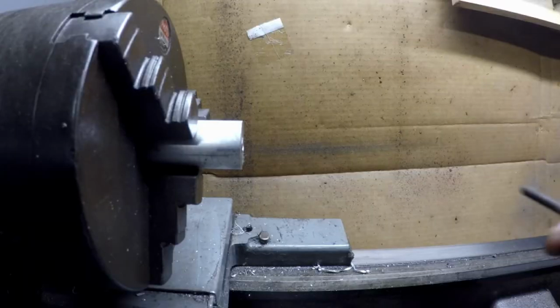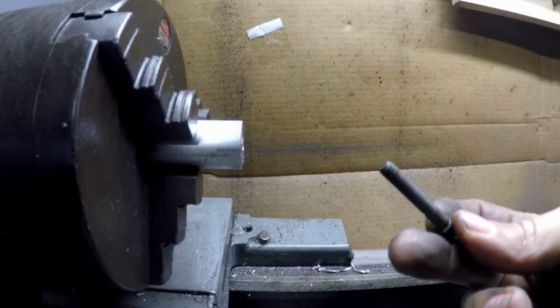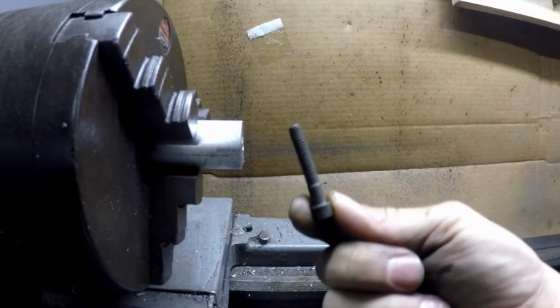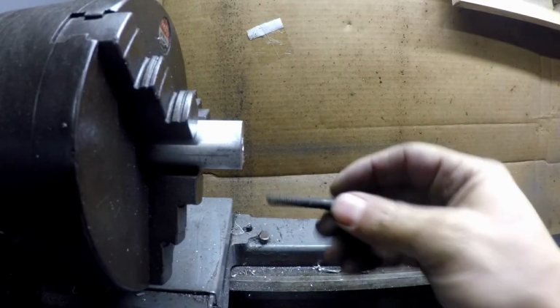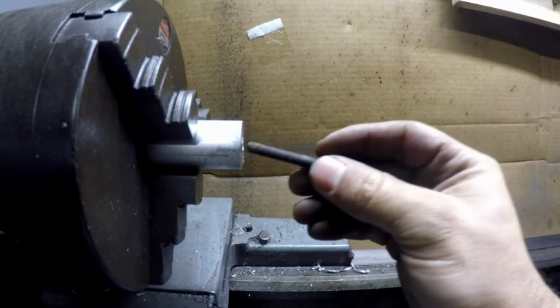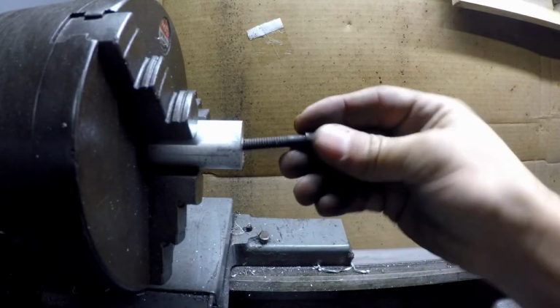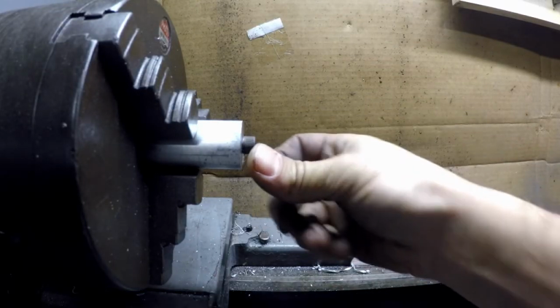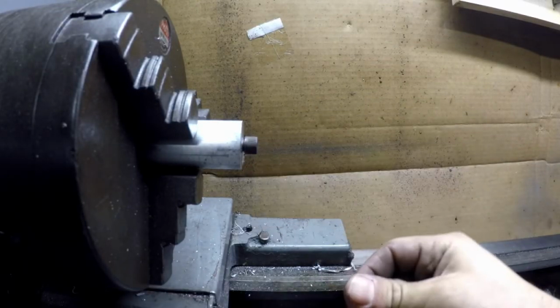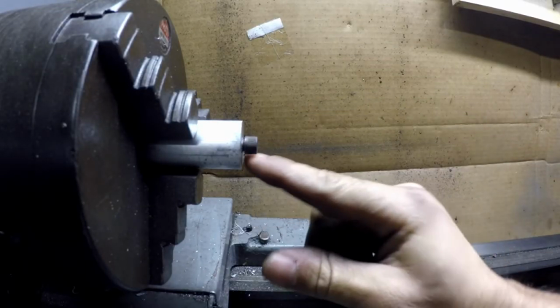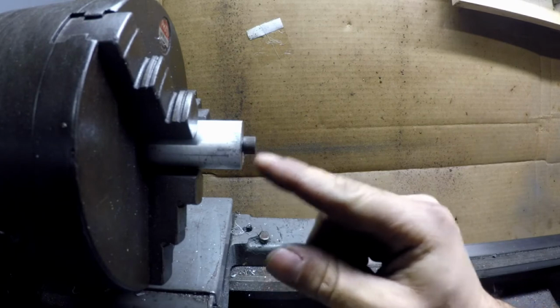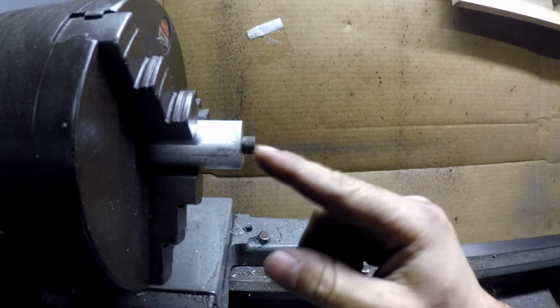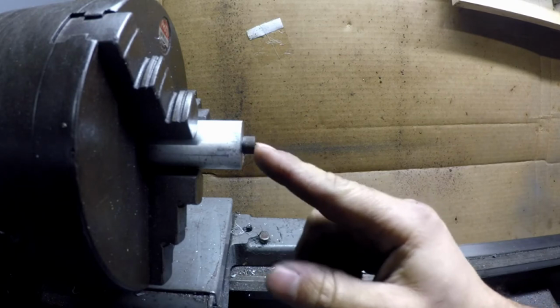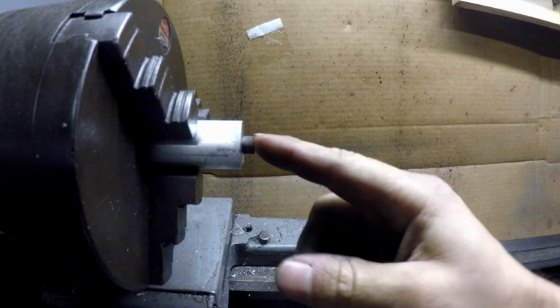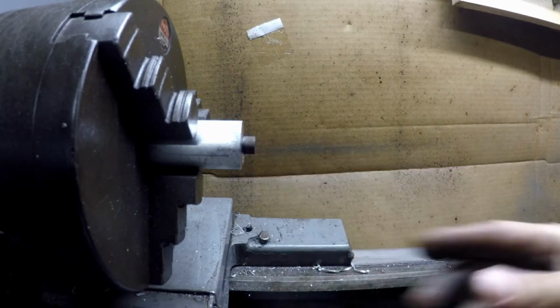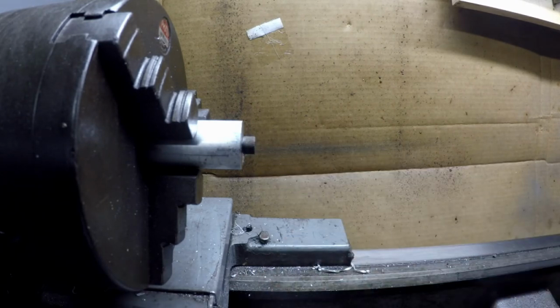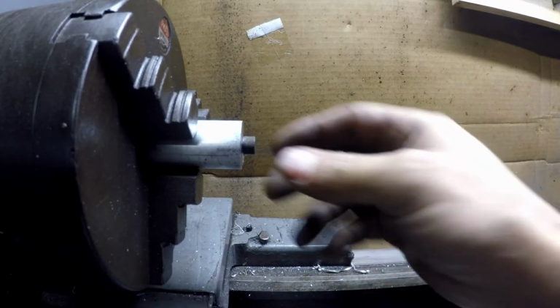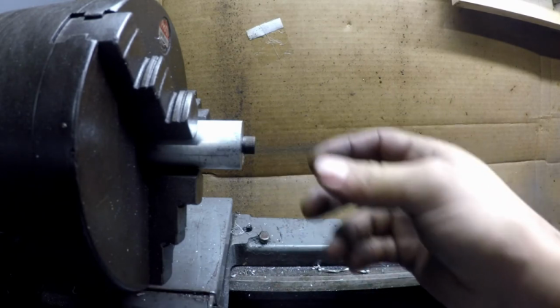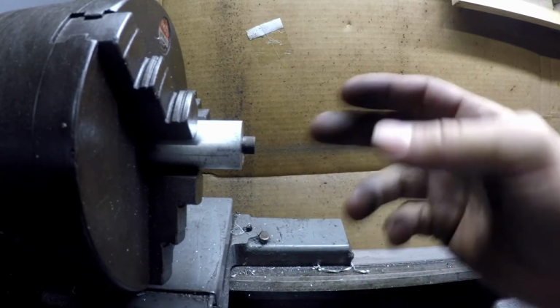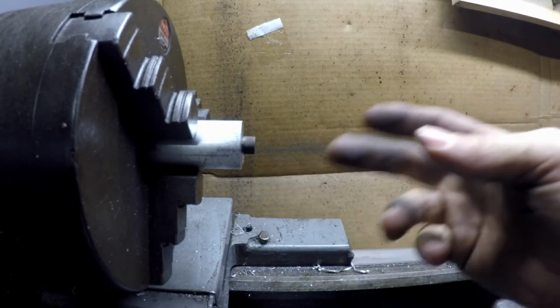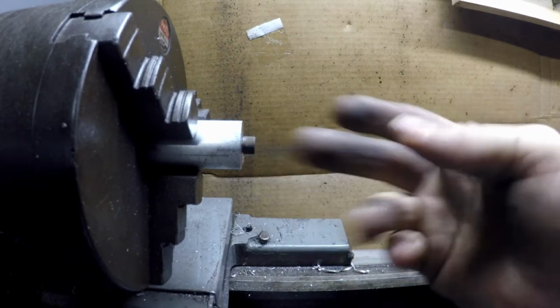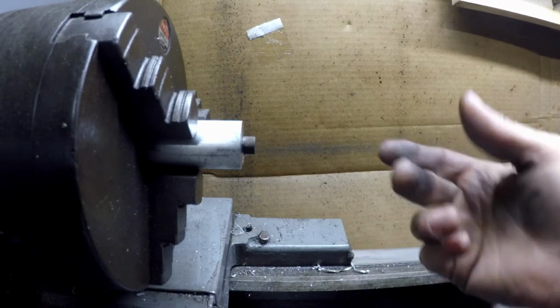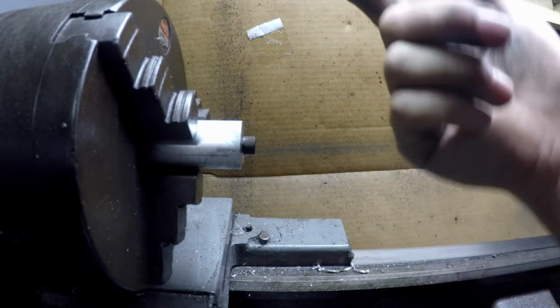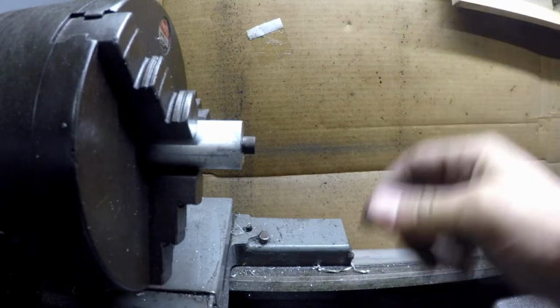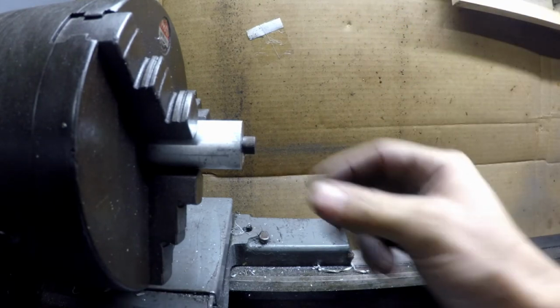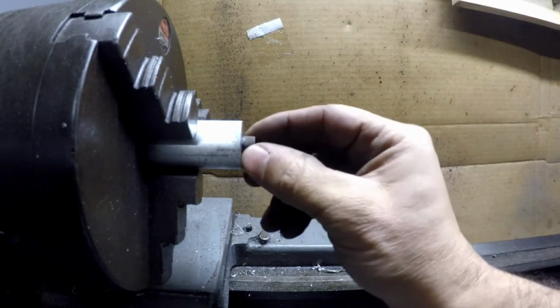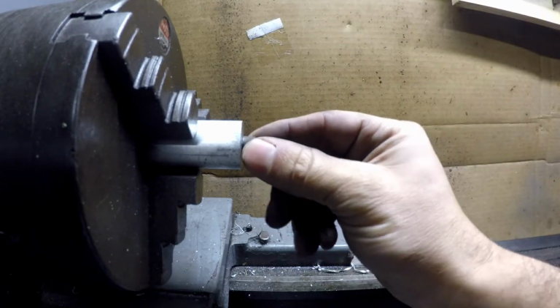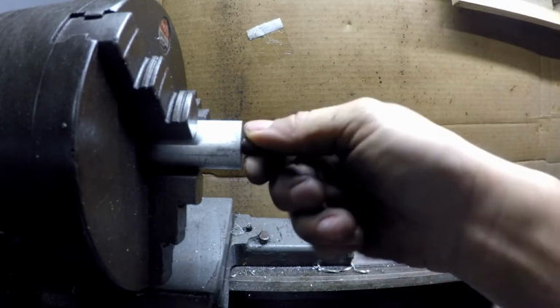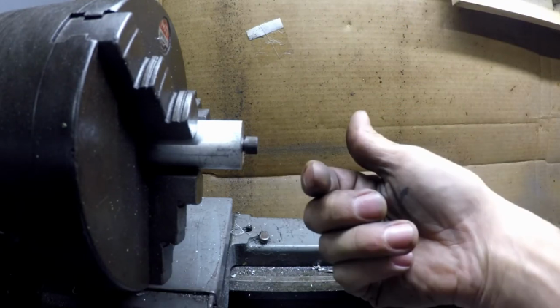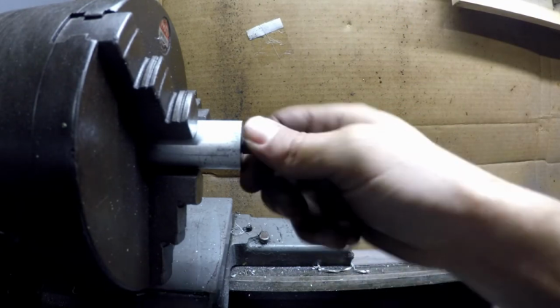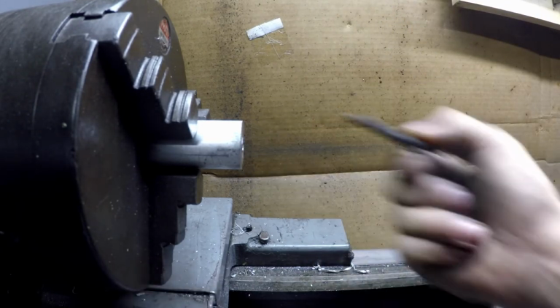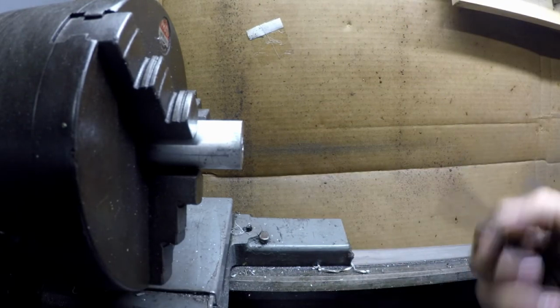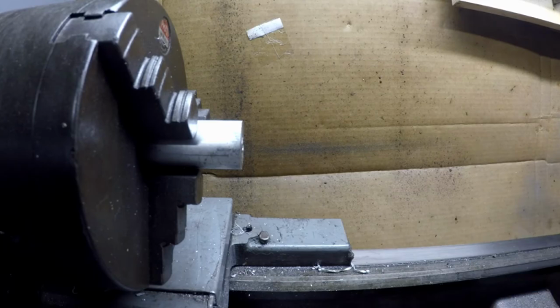Okay, I've made my hole, got my cap screw, I'm going to put it in — but it's sticking out, I don't like that. You could just use an end mill or put it on your lathe, but it makes it cool, so why not use it. So we're going to put the counterbore drill bit in and I'm going to show you how to use that.